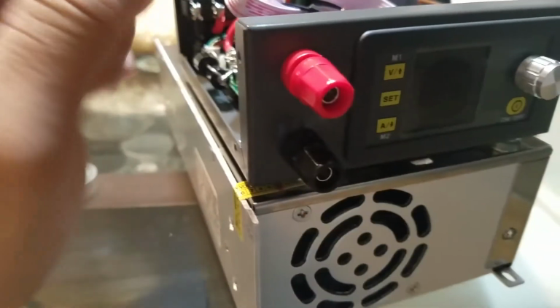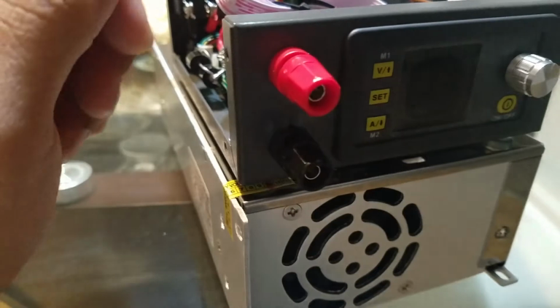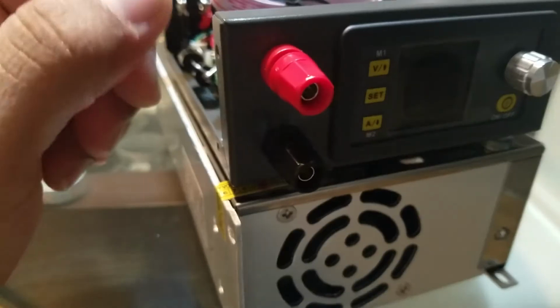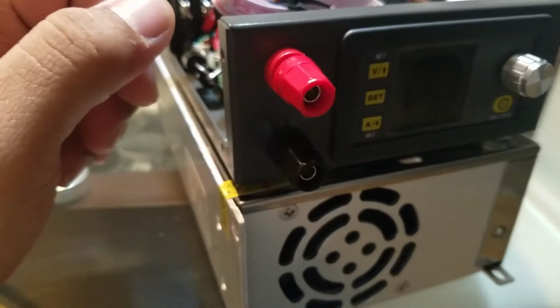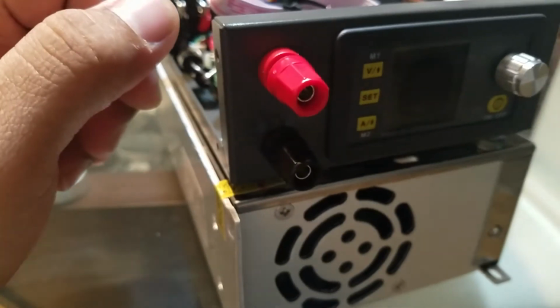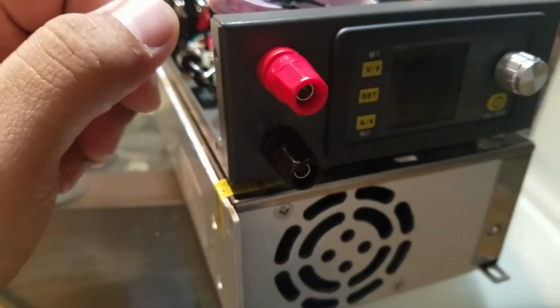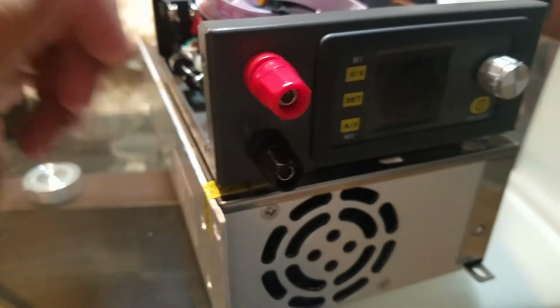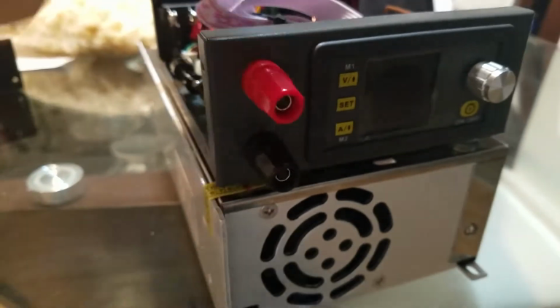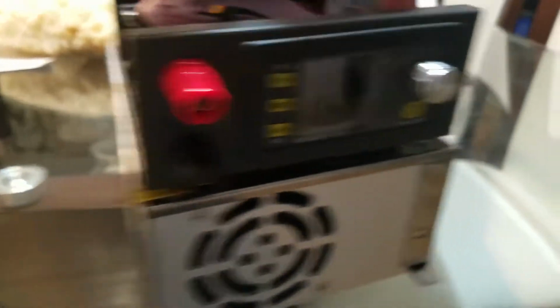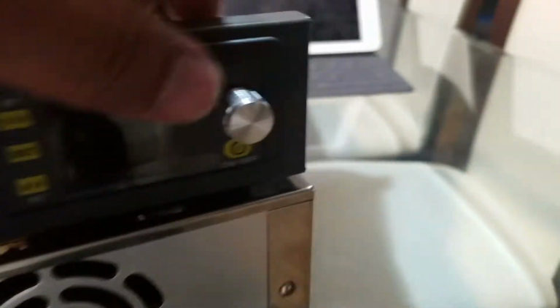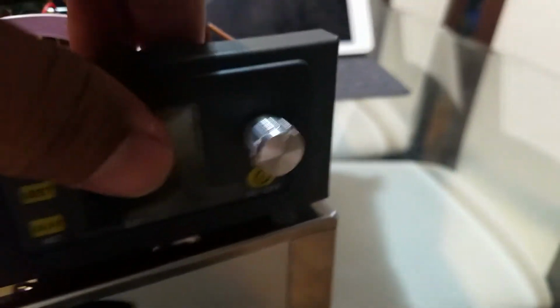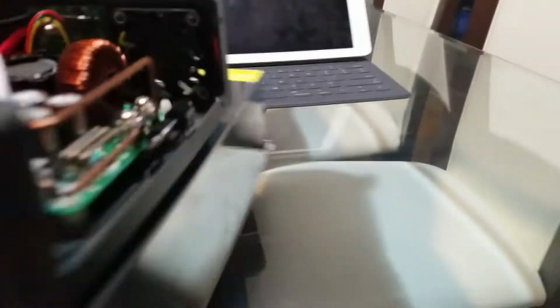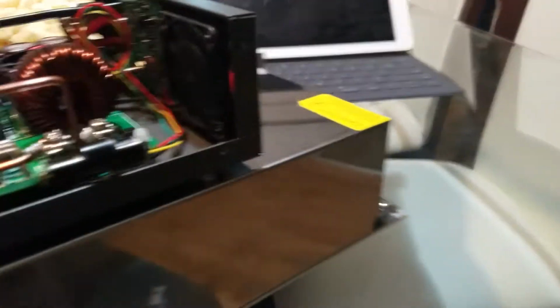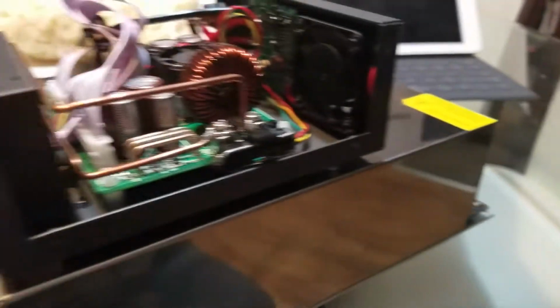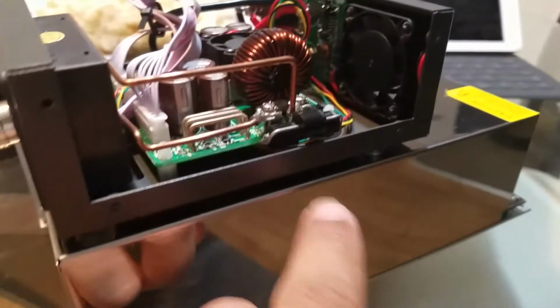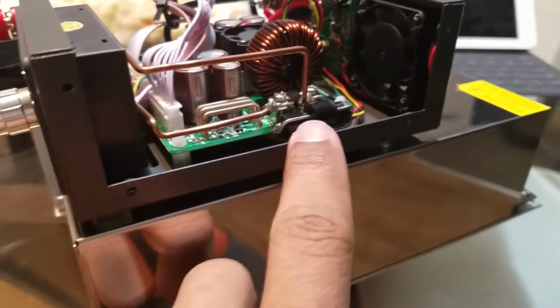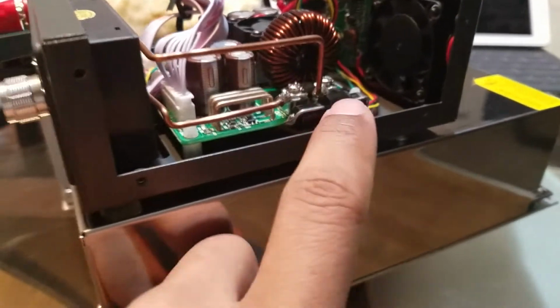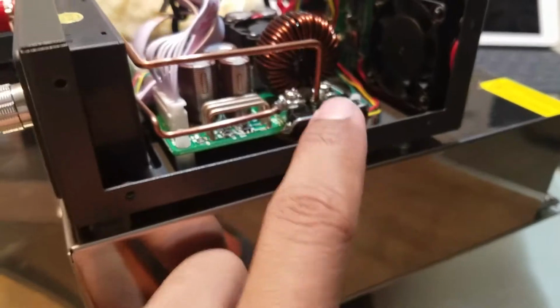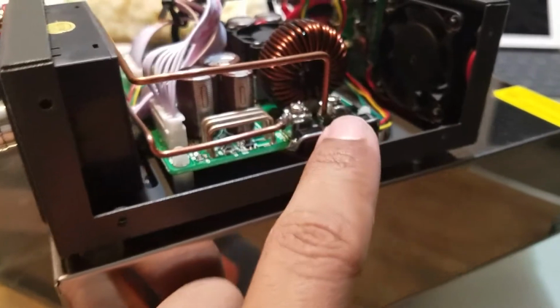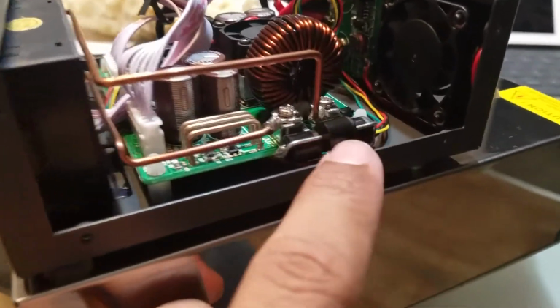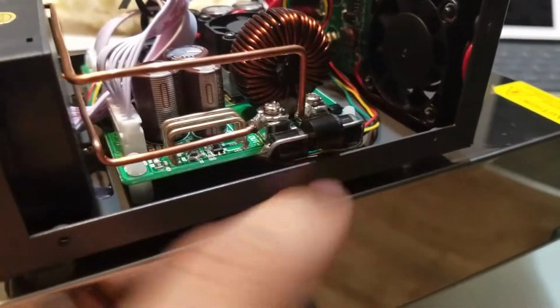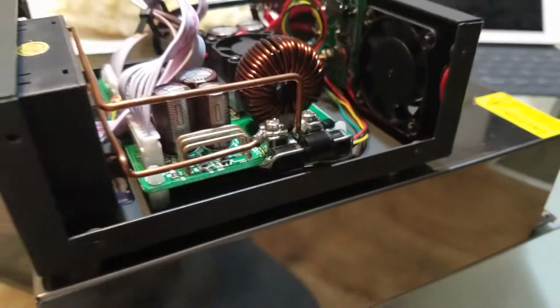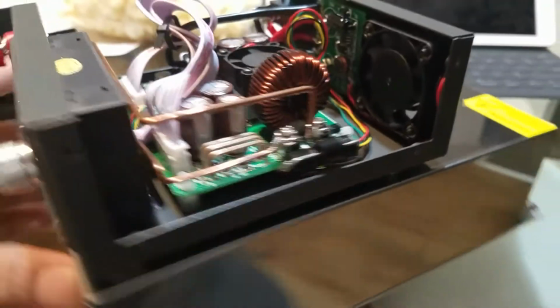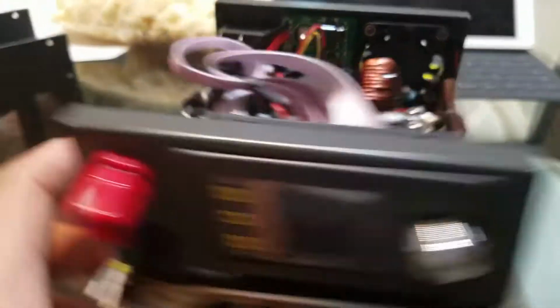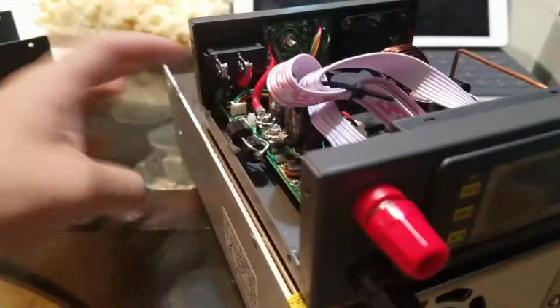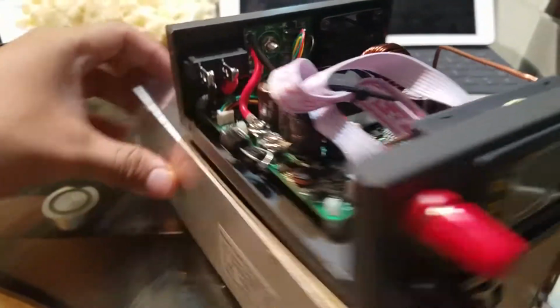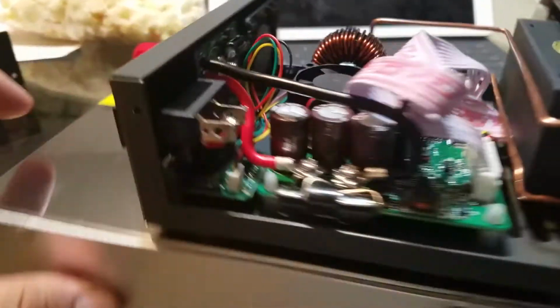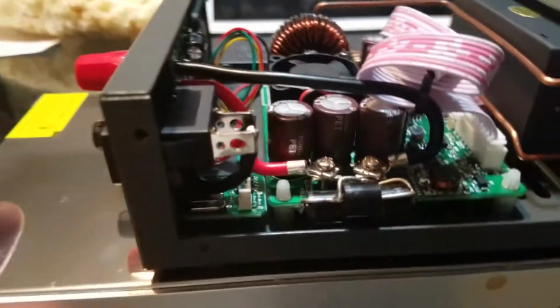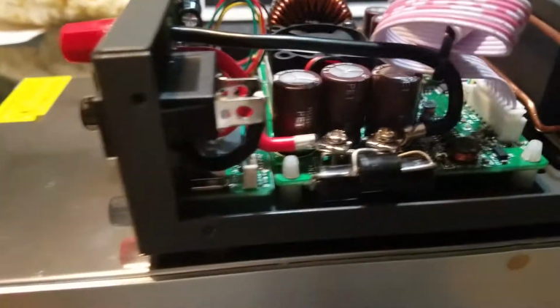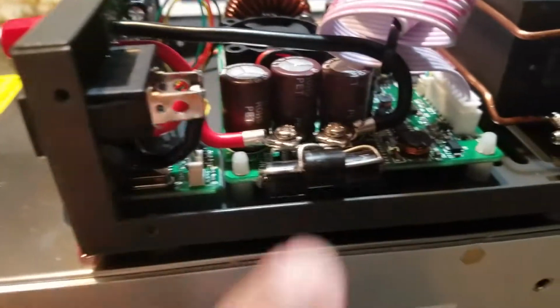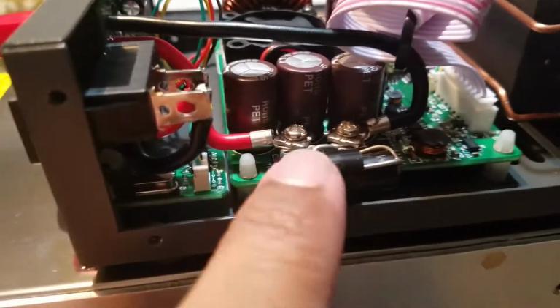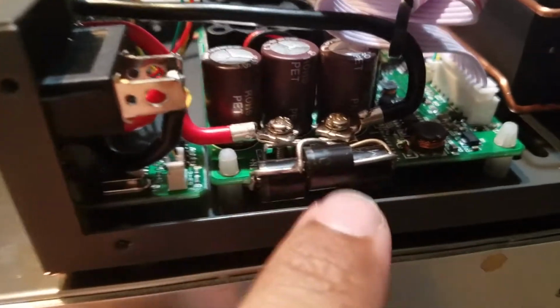...with reverse polarity, I only damage the diode. And then I do the same on the other side too.